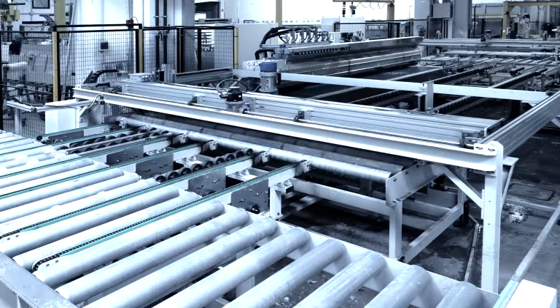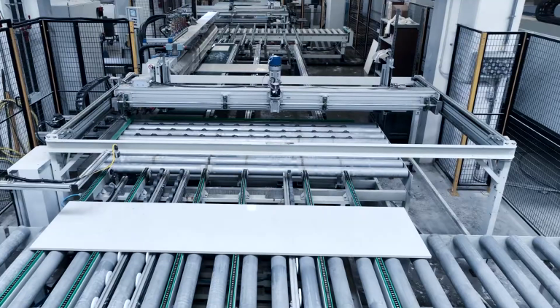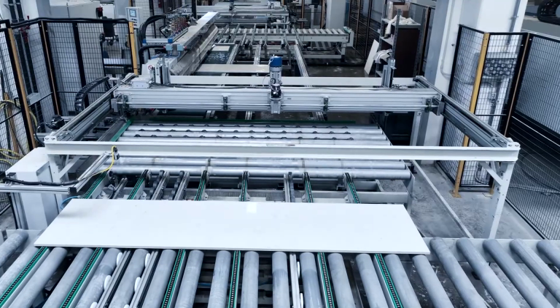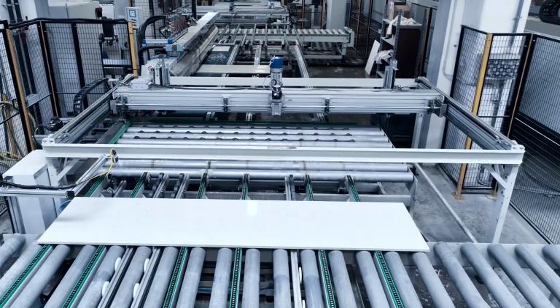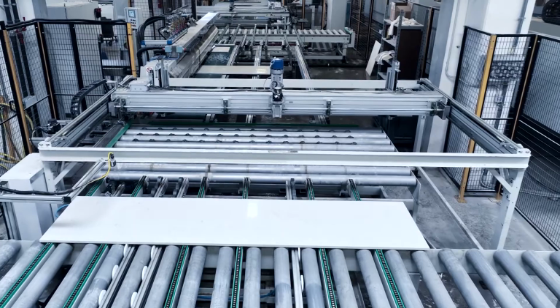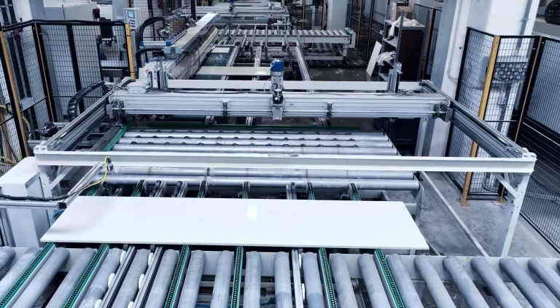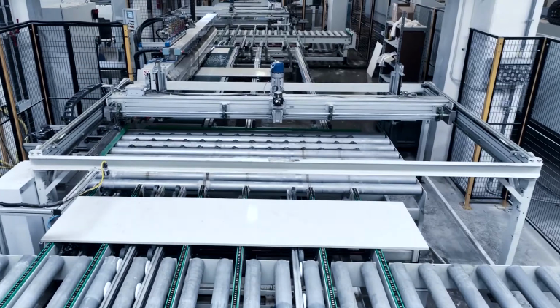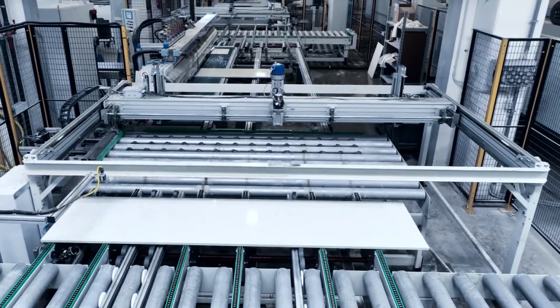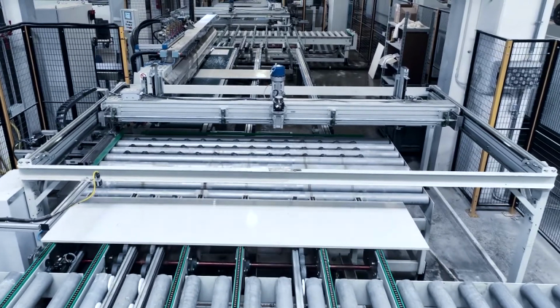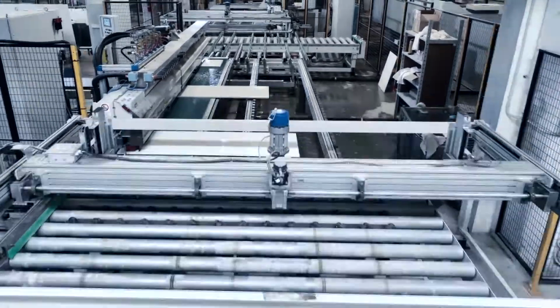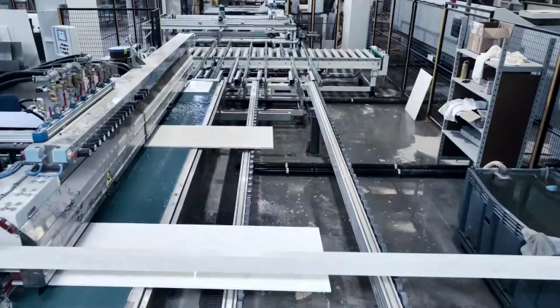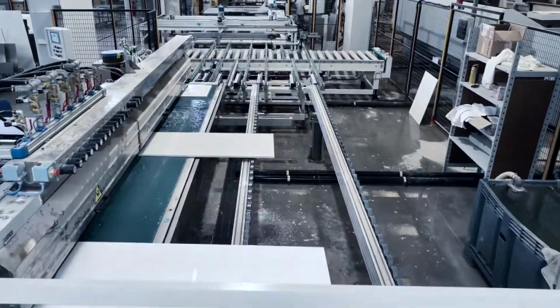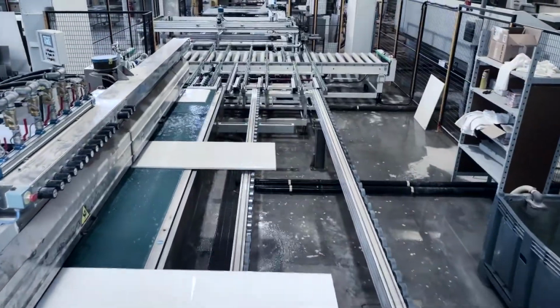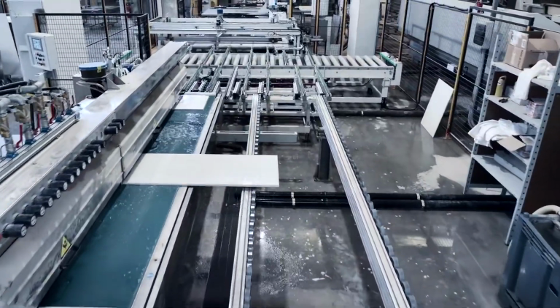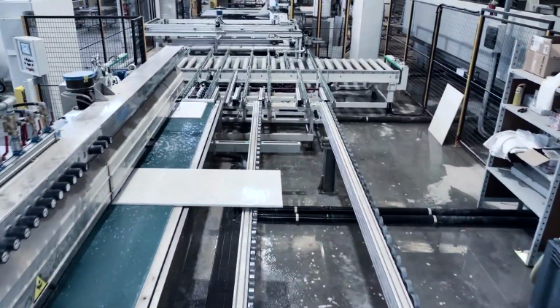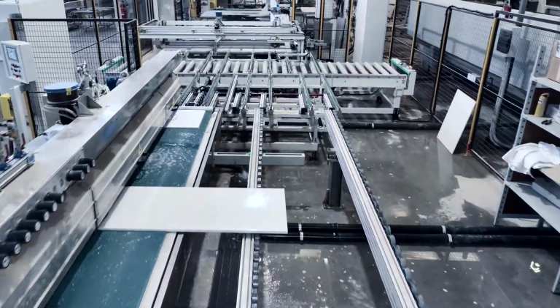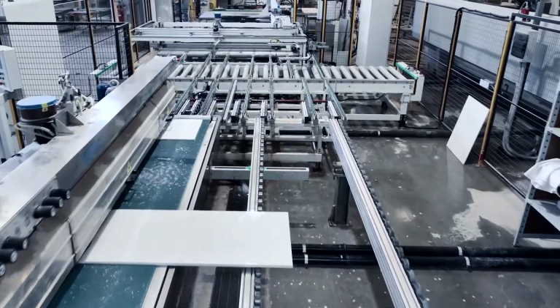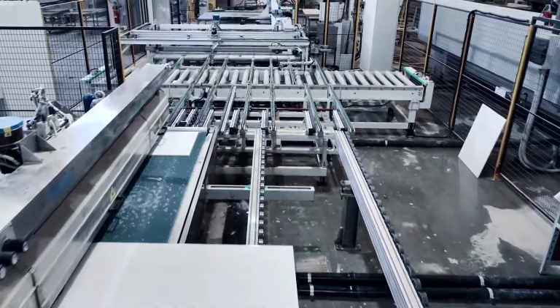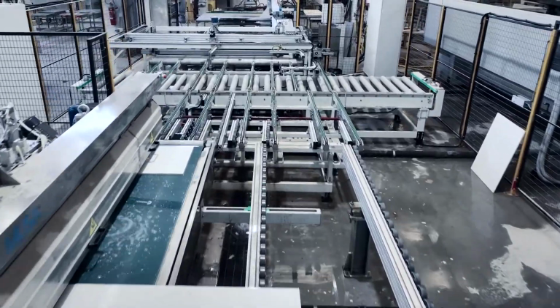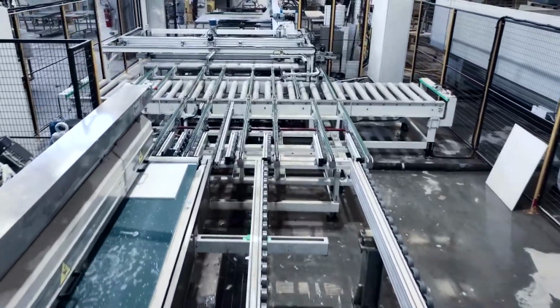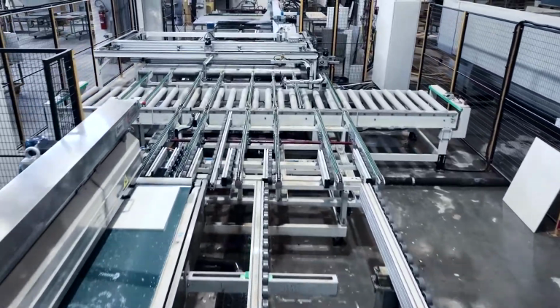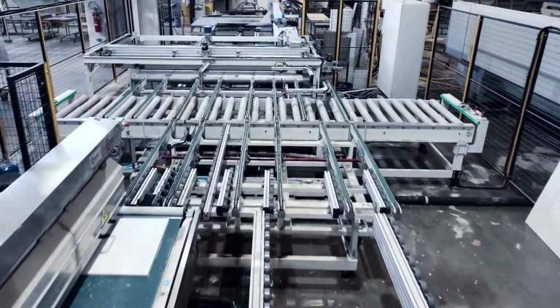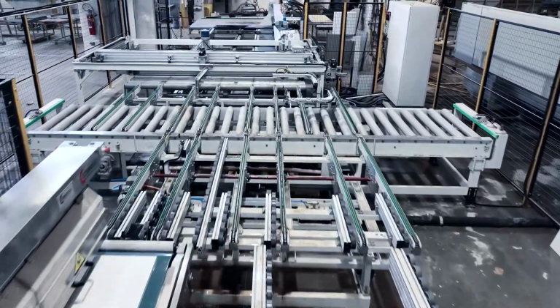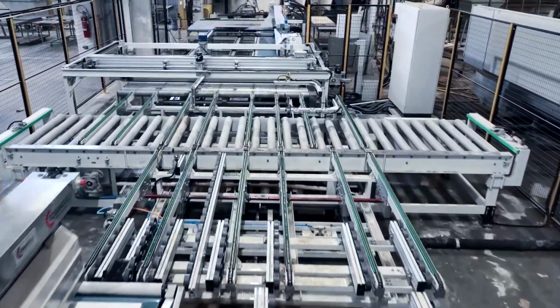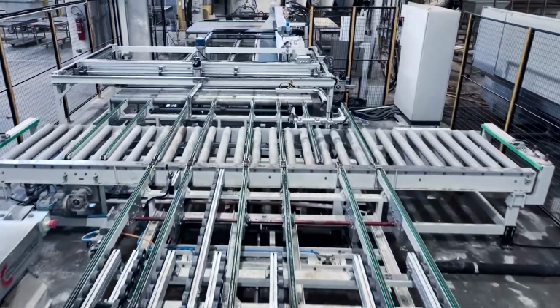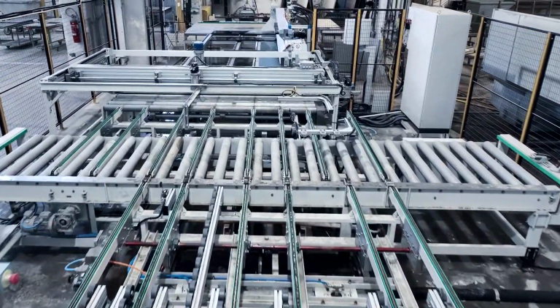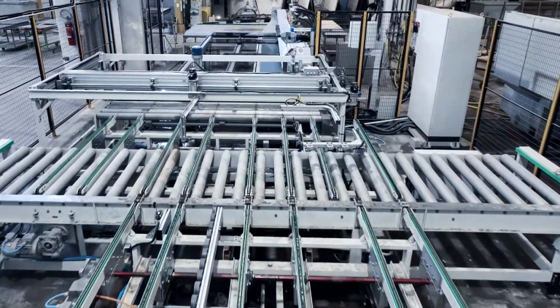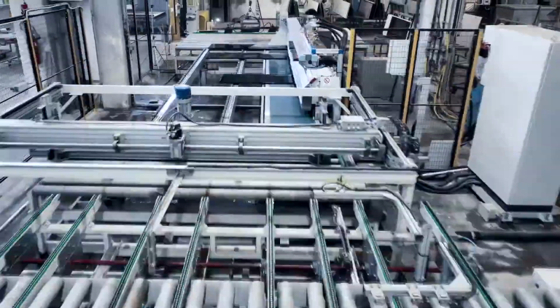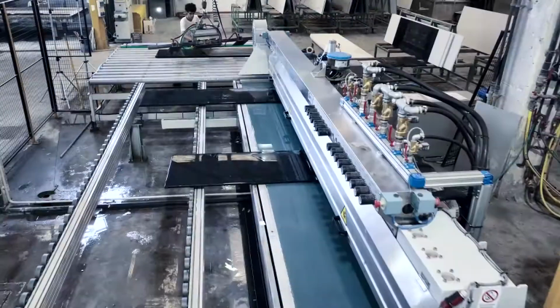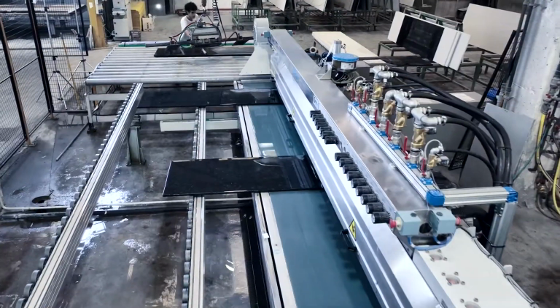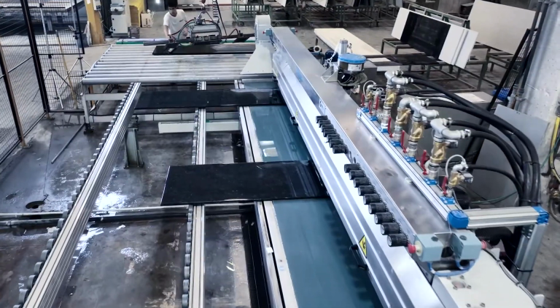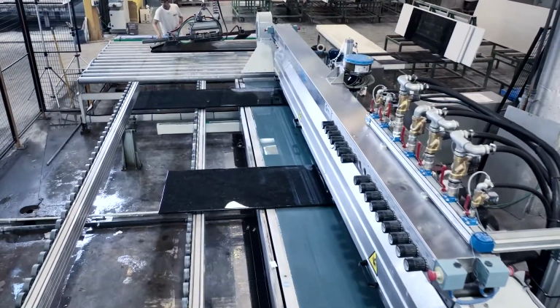The automation of the production phases undoubtedly has countless advantages: increased productivity, consistency in quality standards, and savings in personnel costs.